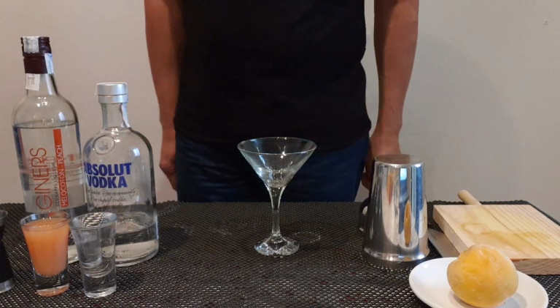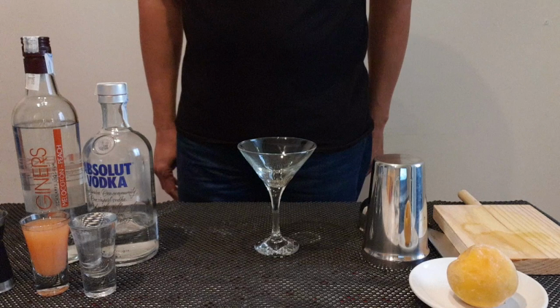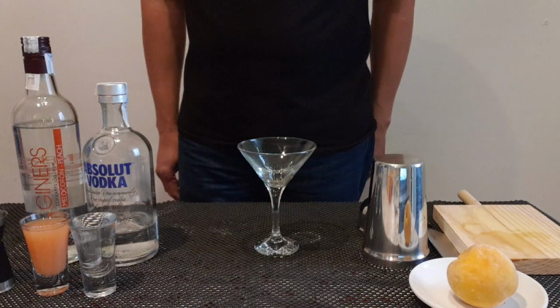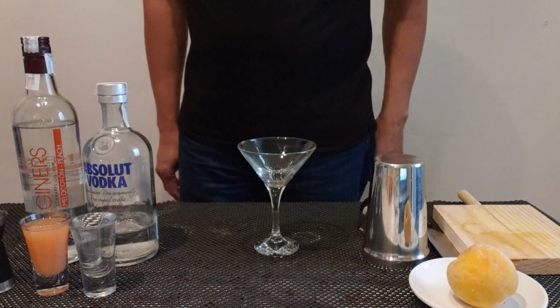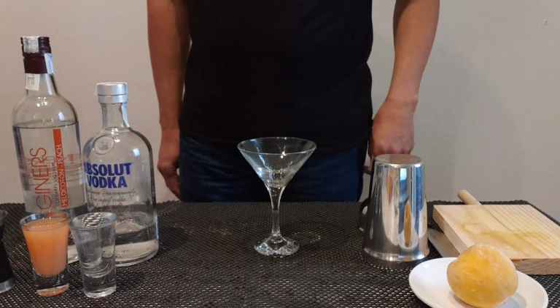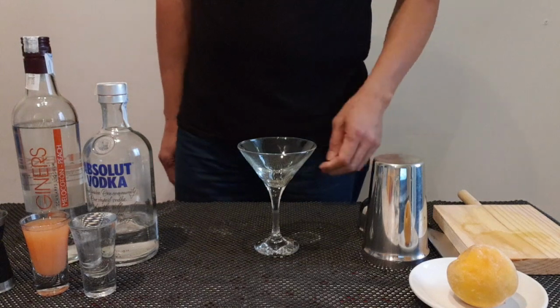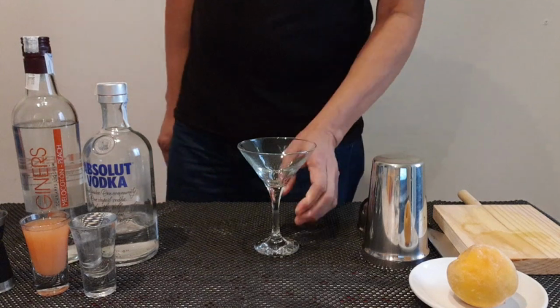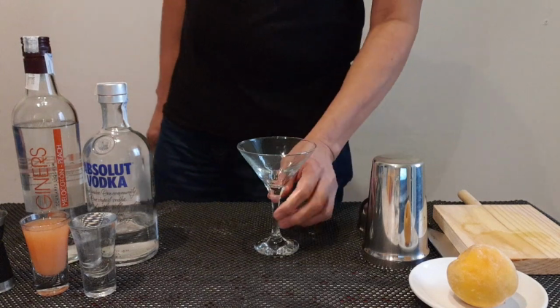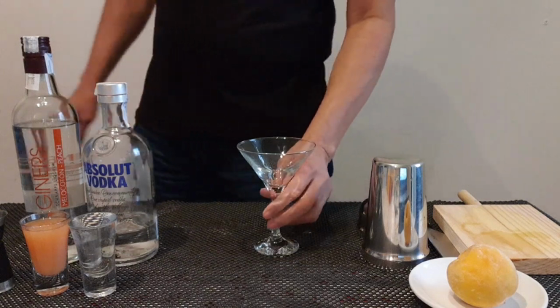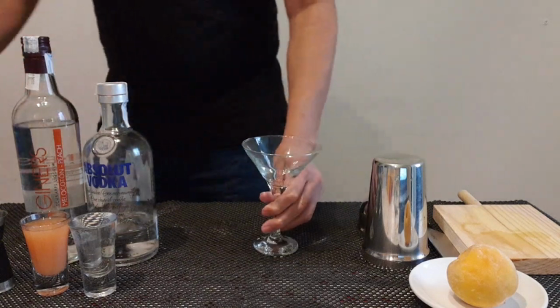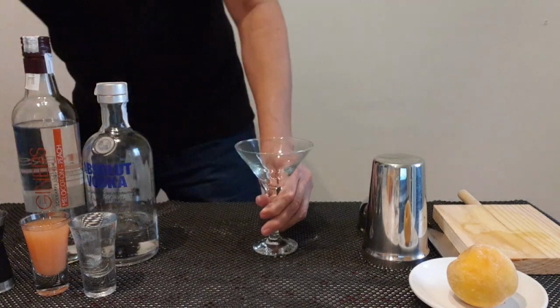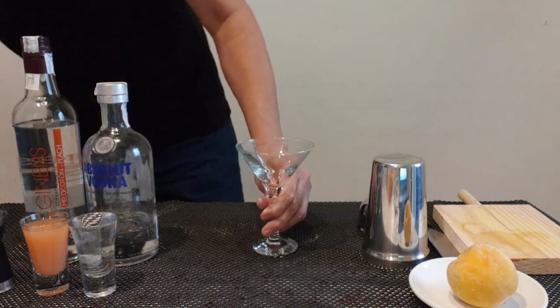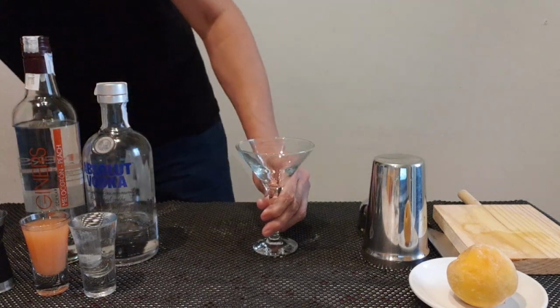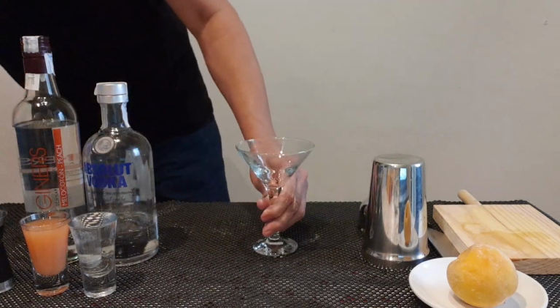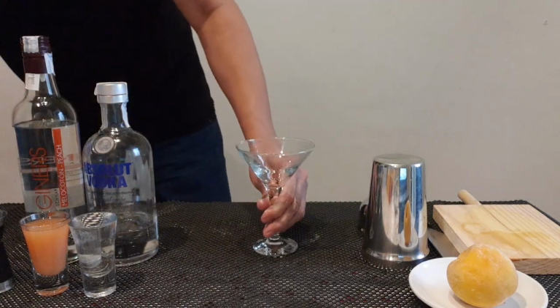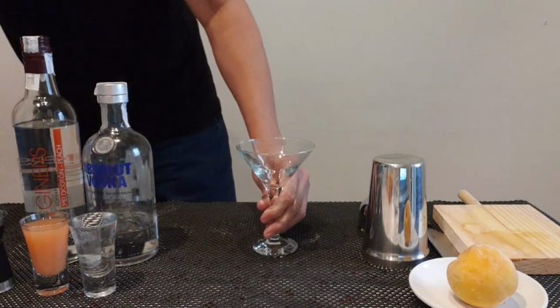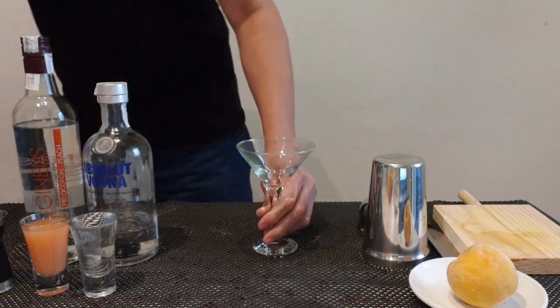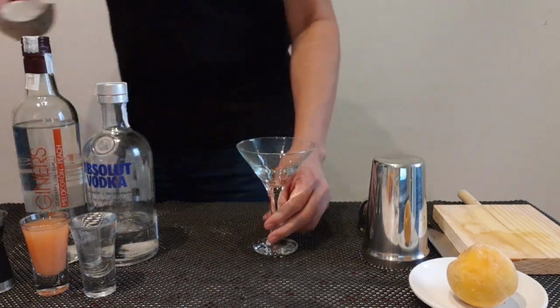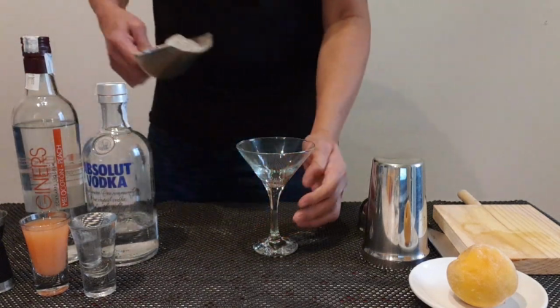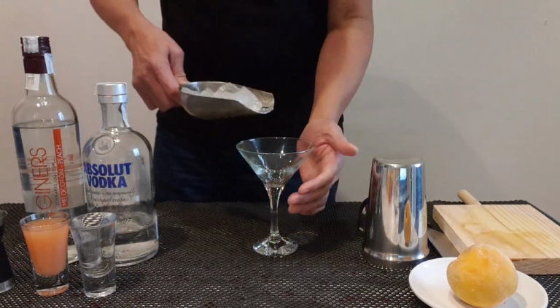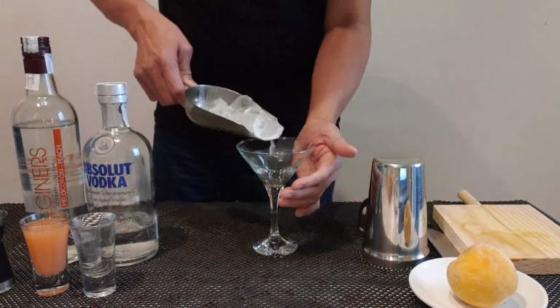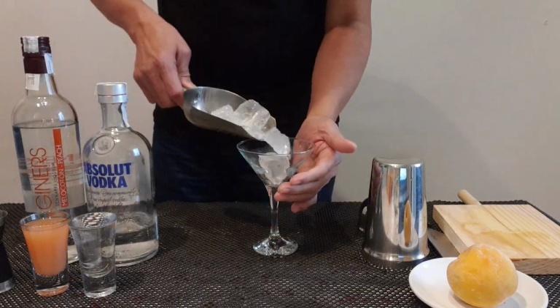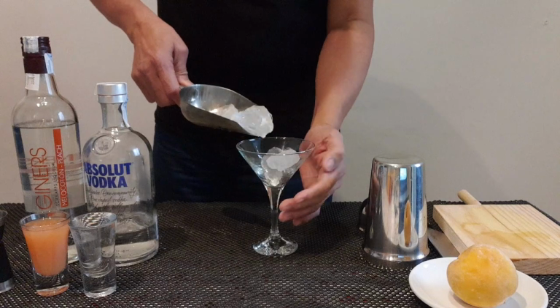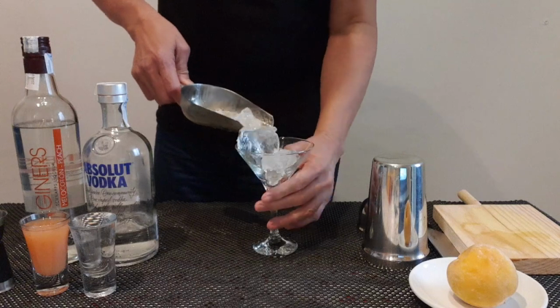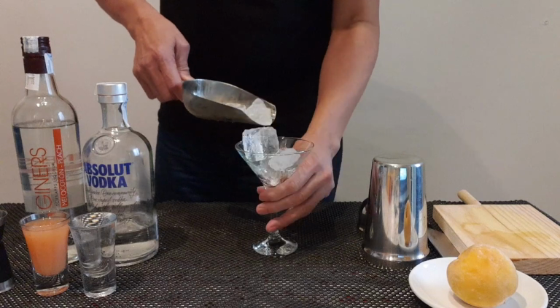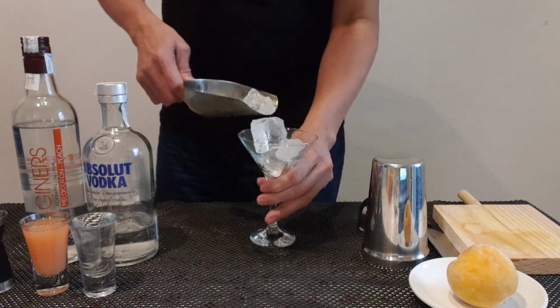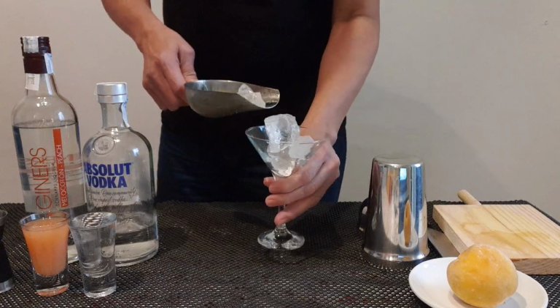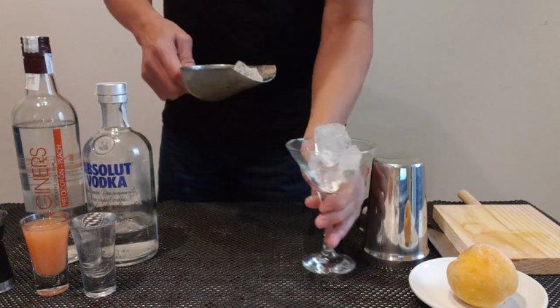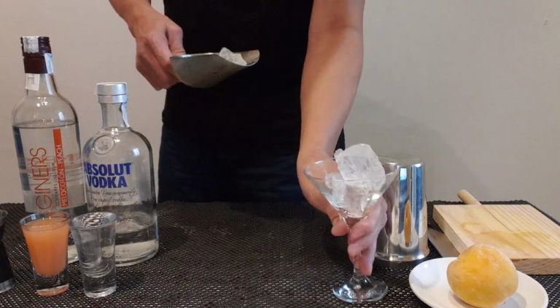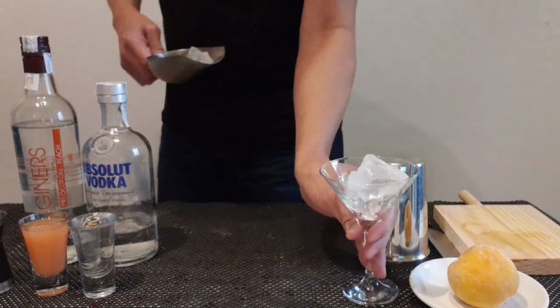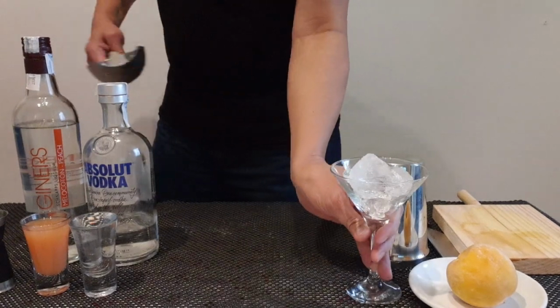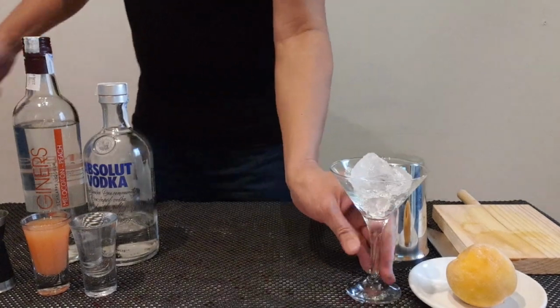To start, put ice on the glass. This is to be chilled.